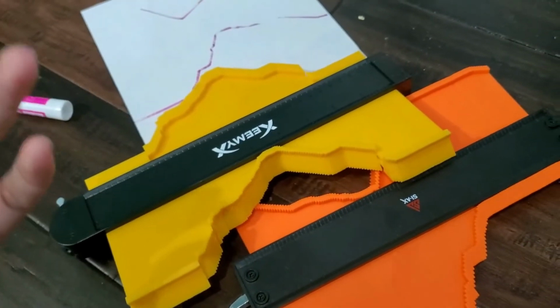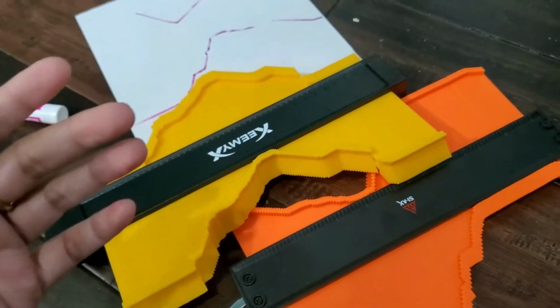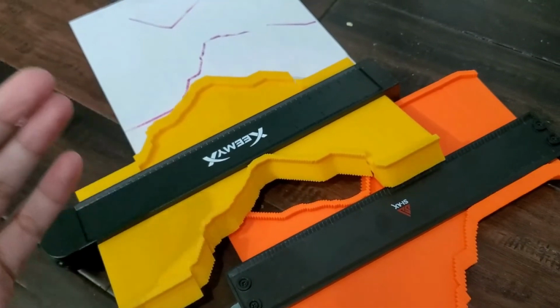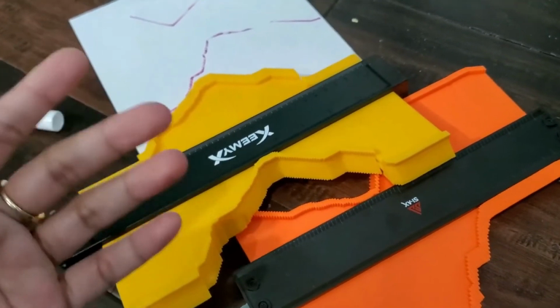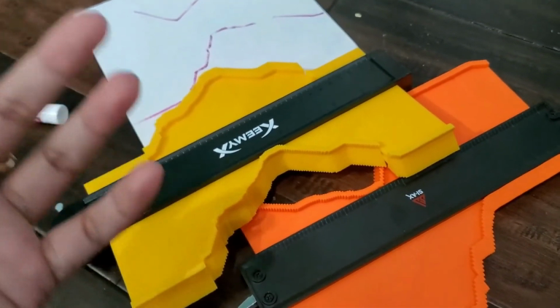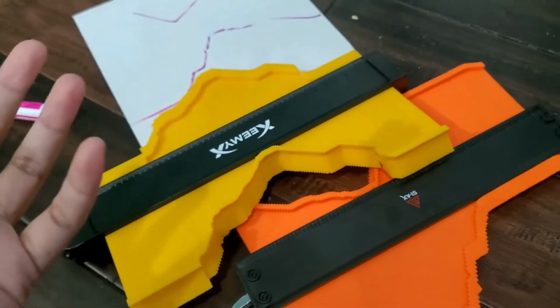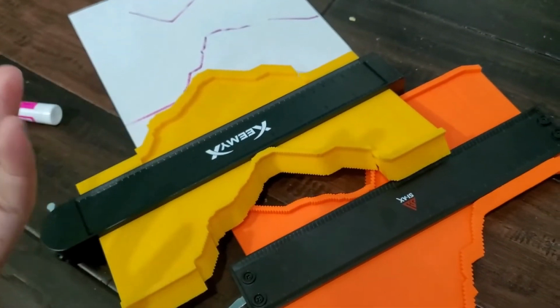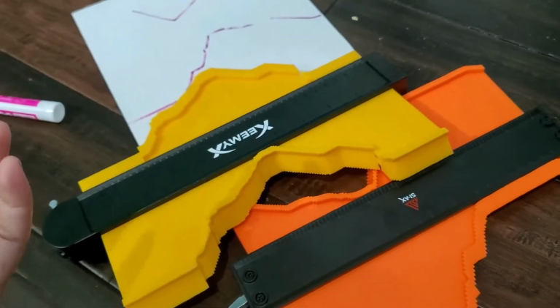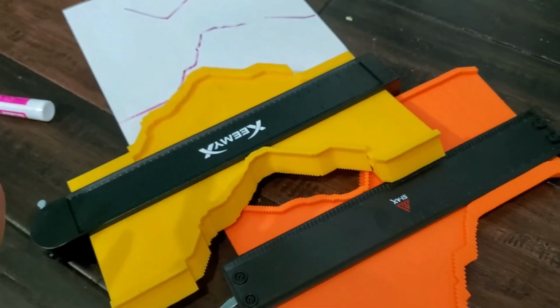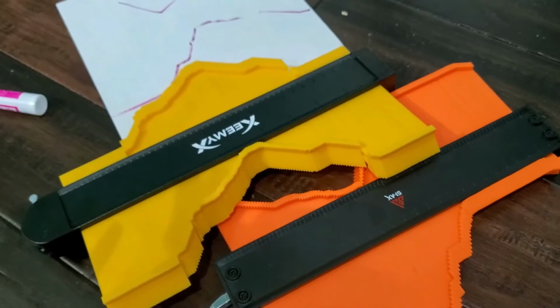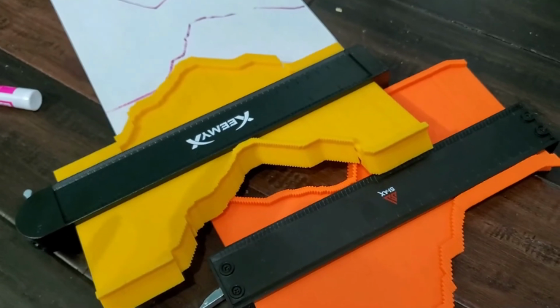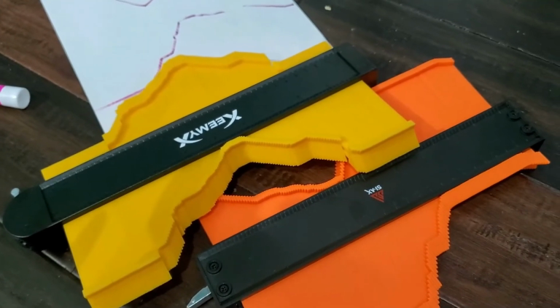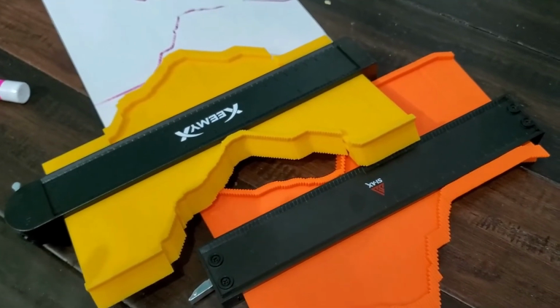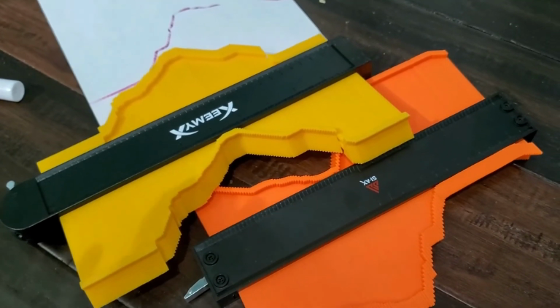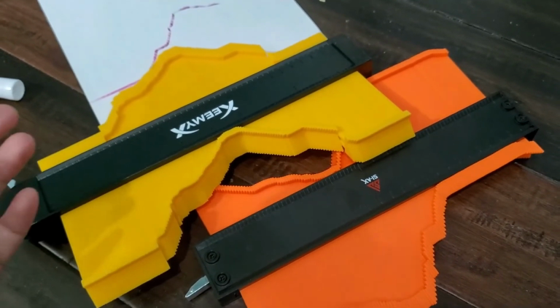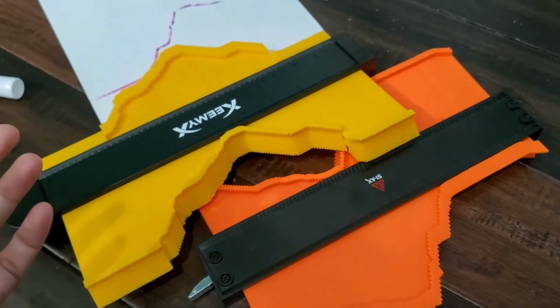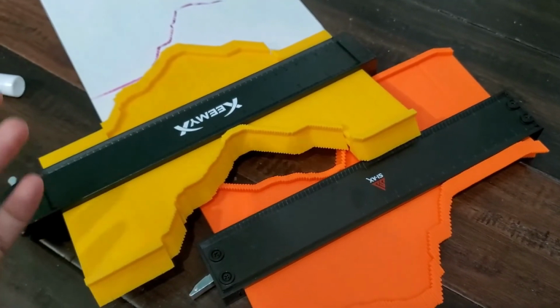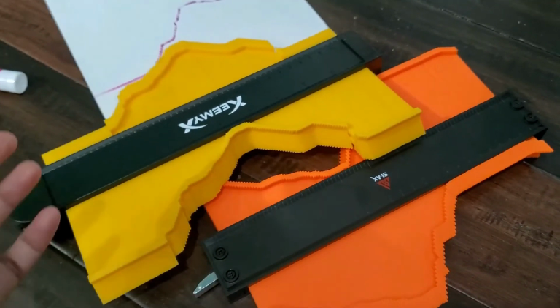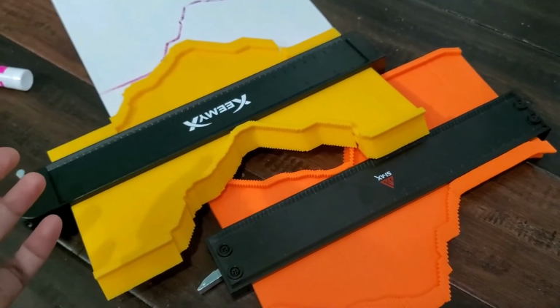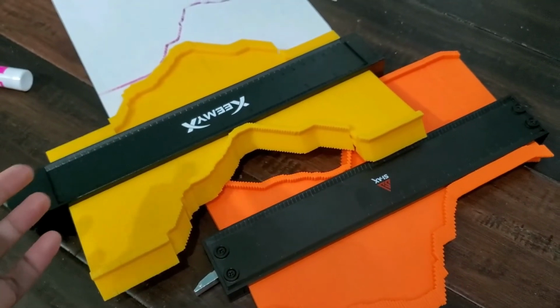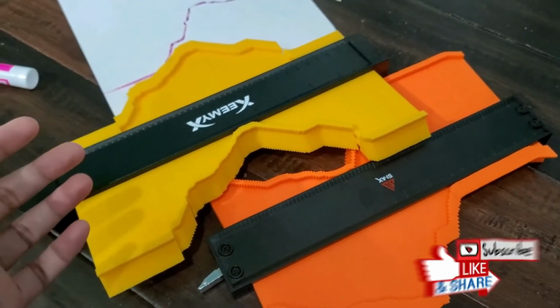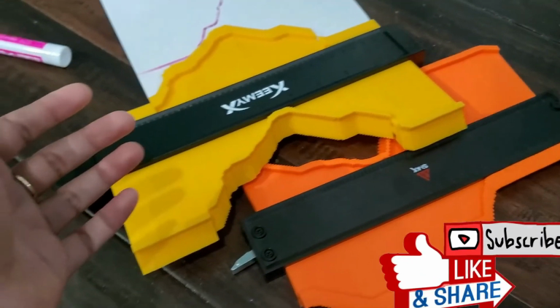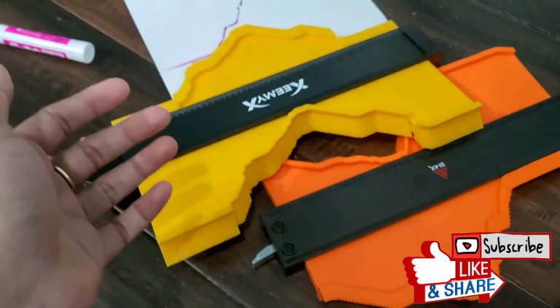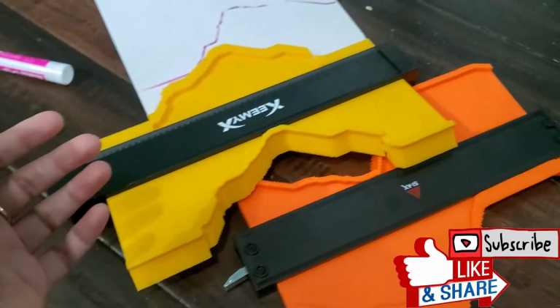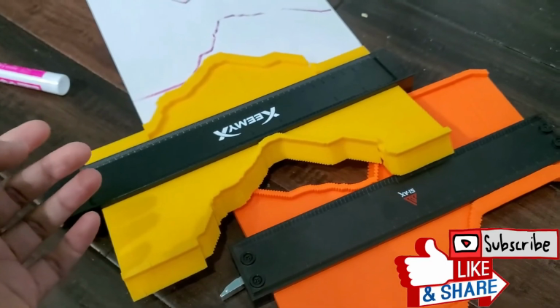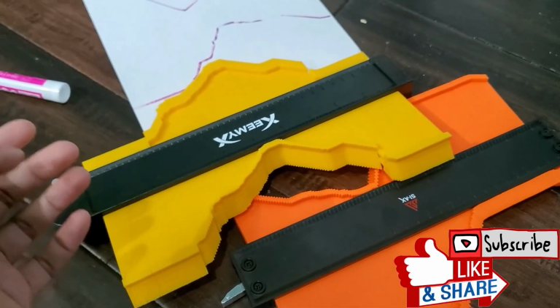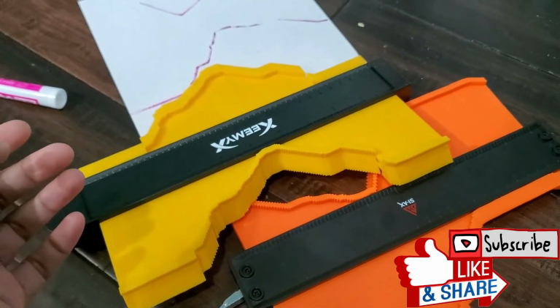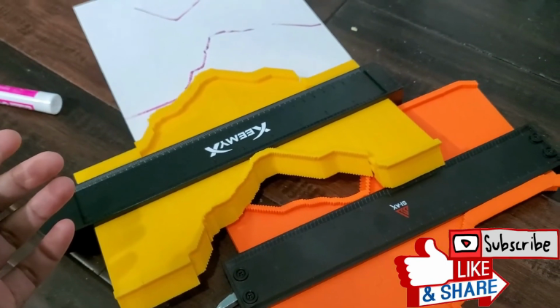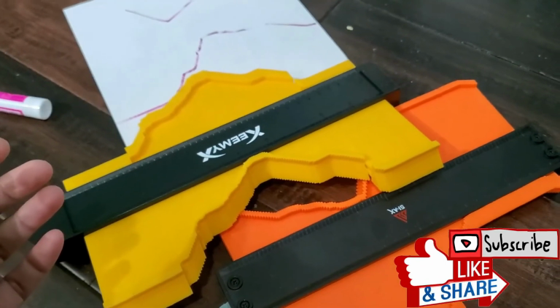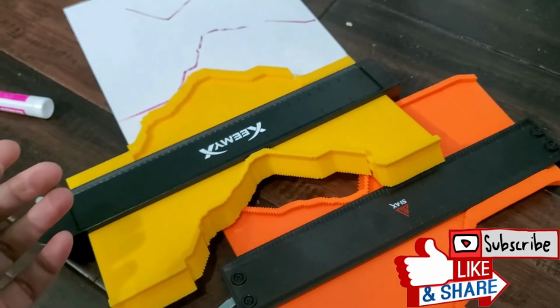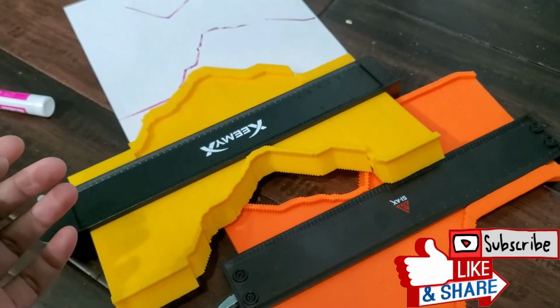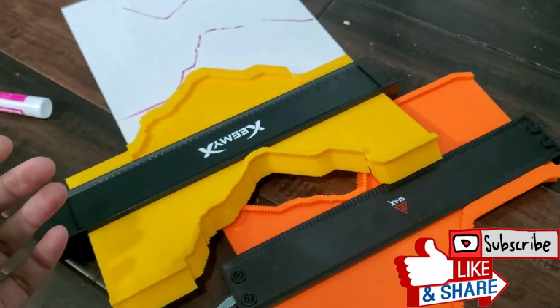If you need to cut a tile or a wooden surface with accurate measurement, definitely you can use this one — it's a really great tool. I hope you guys enjoyed this video. If you like it, please do like, share, and subscribe to my channel. See you in the next video, bye!